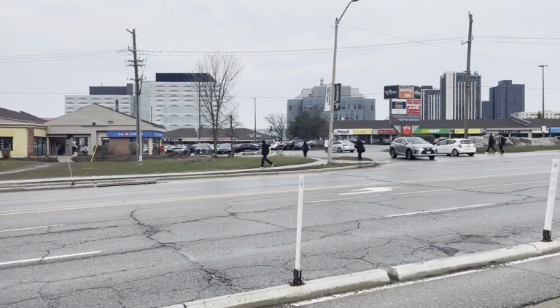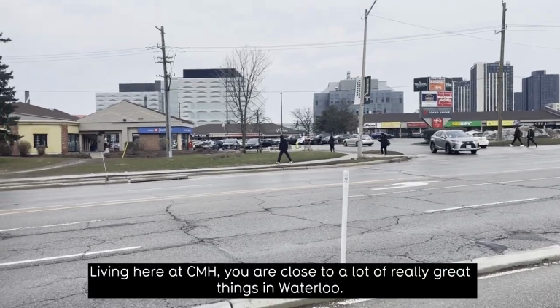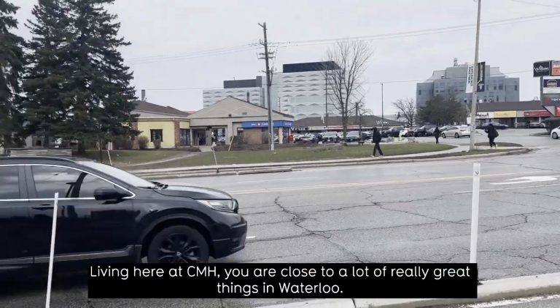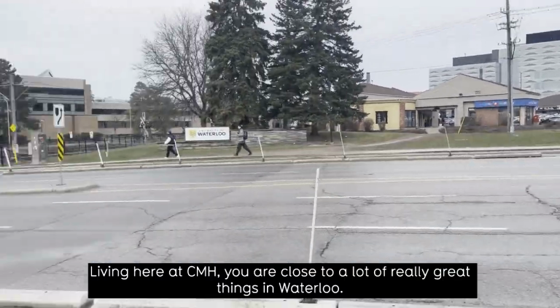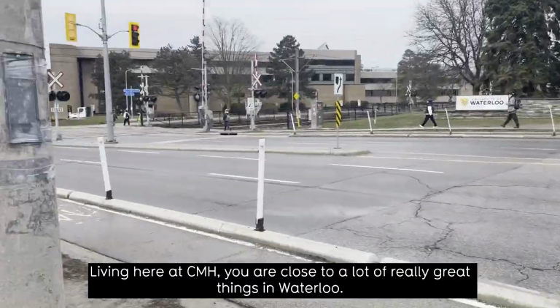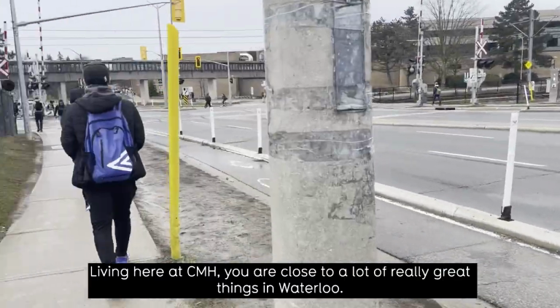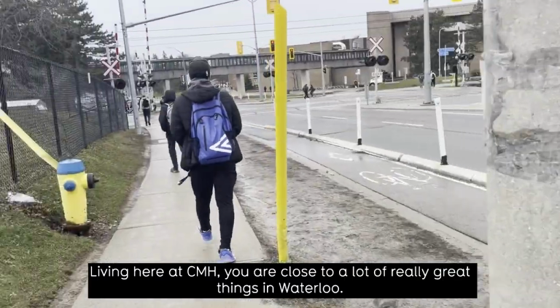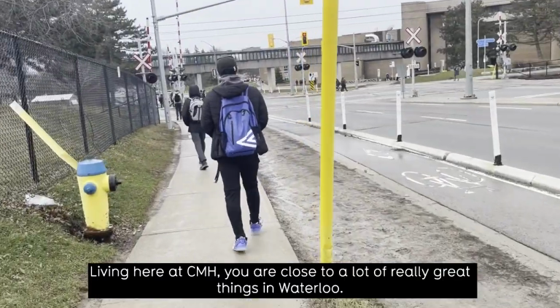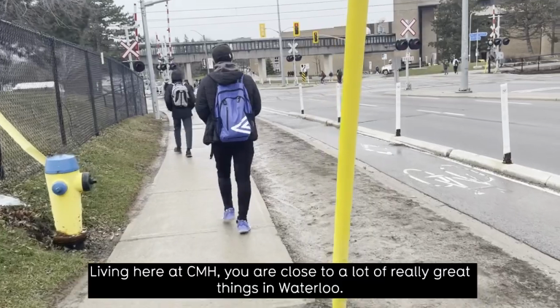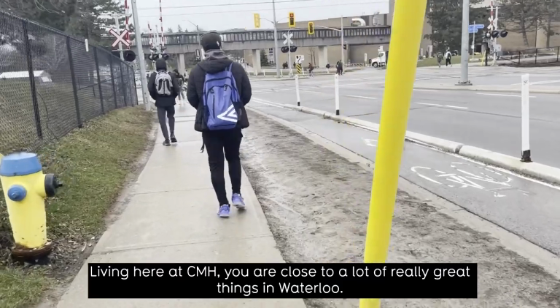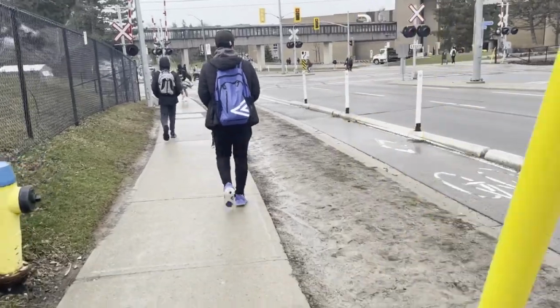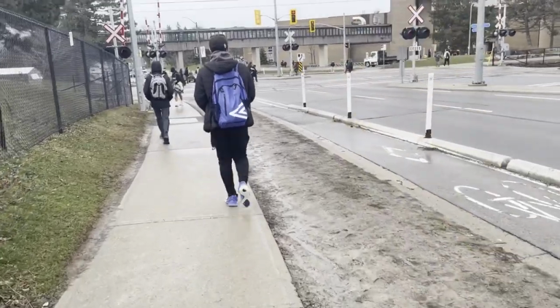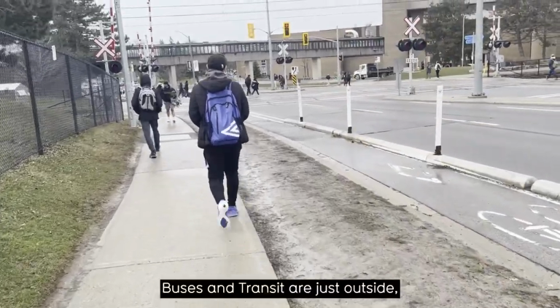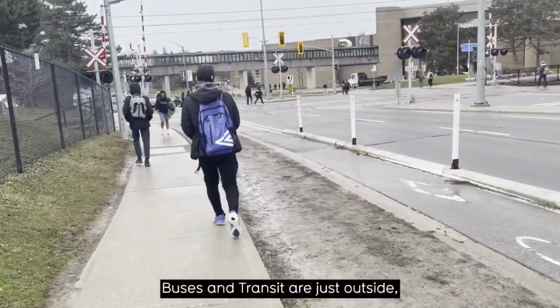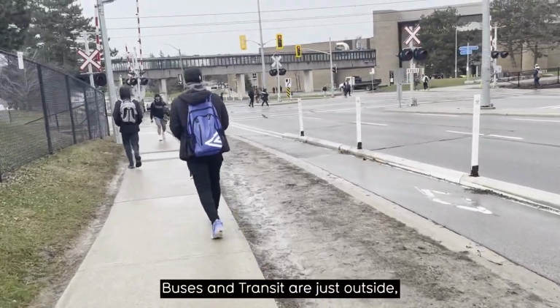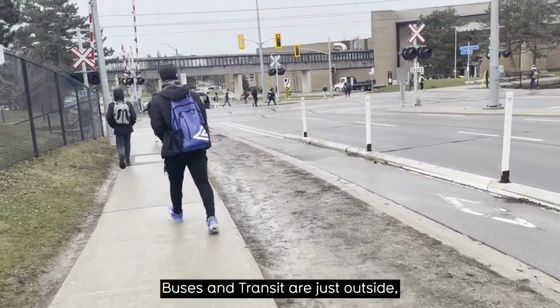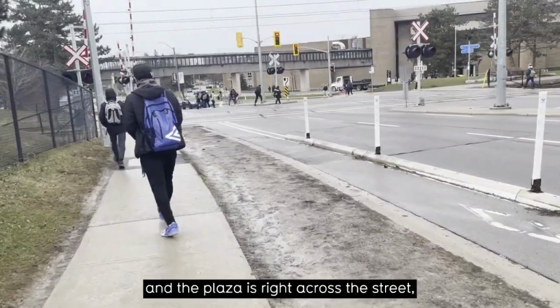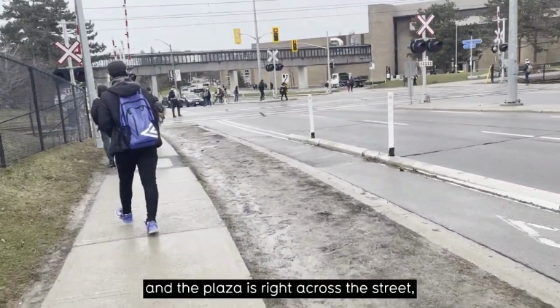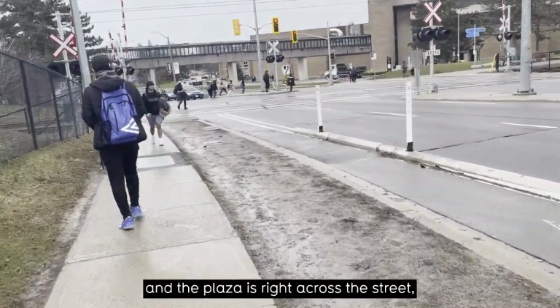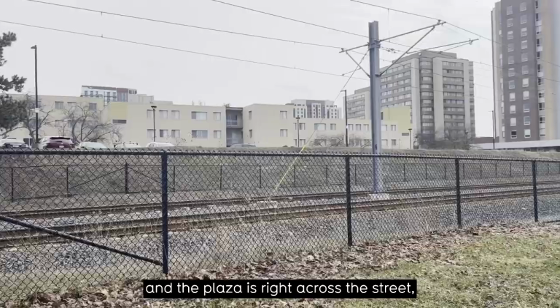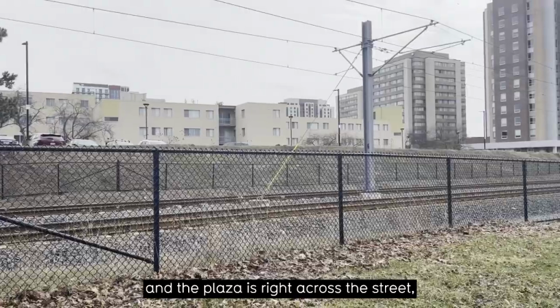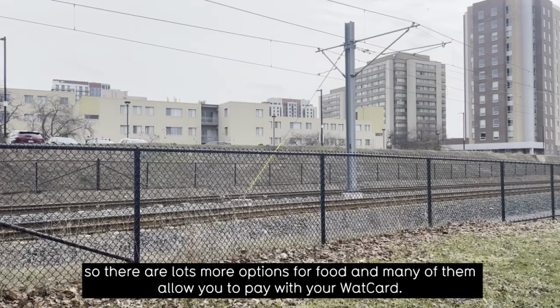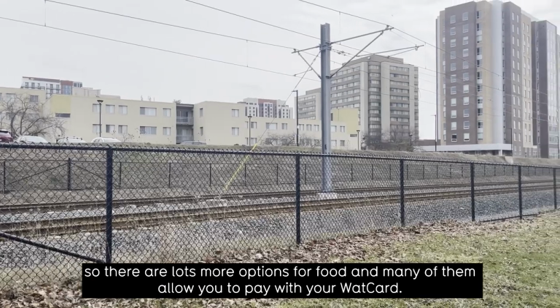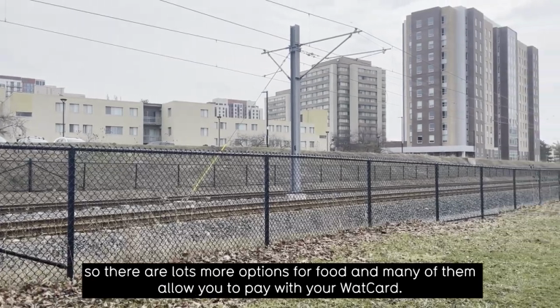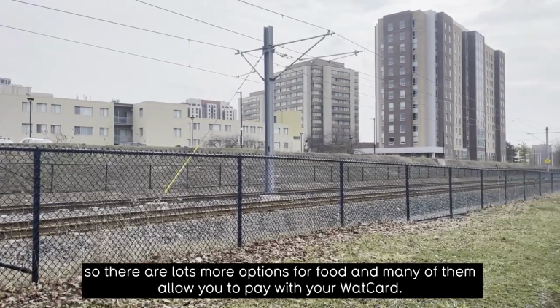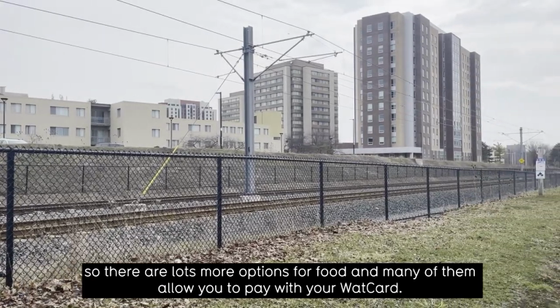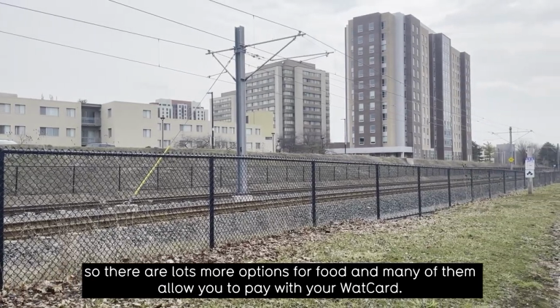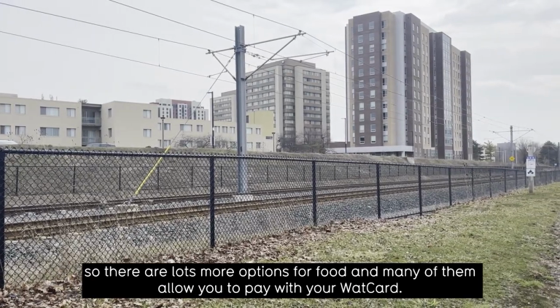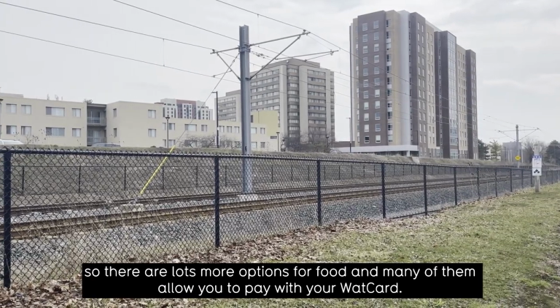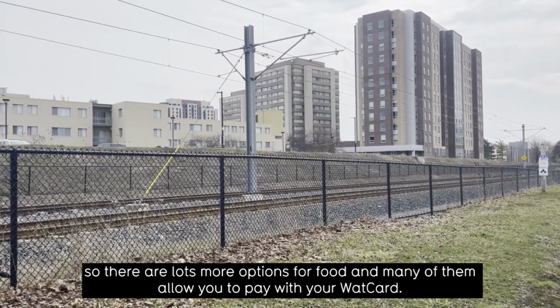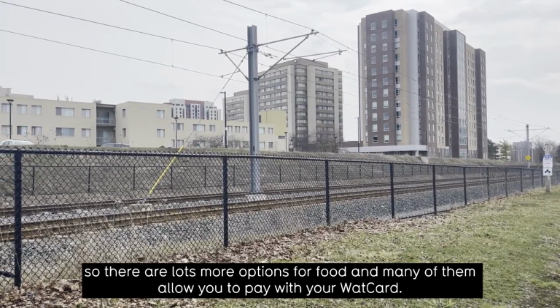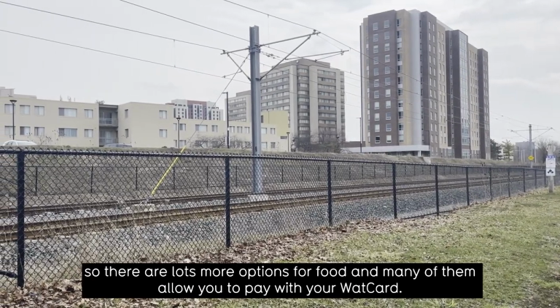Living here at CMH, you are close to a lot of really great things in Waterloo. Buses and transit are just outside, and the plaza is right across the street, so there are lots more options for food, and many of them allow you to pay with your WatCard.